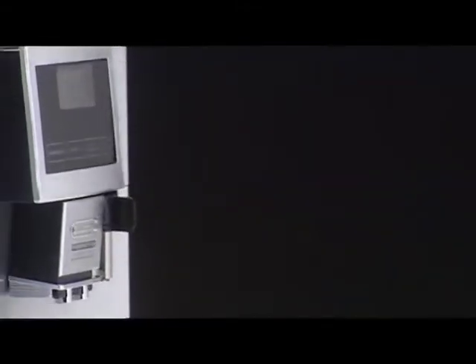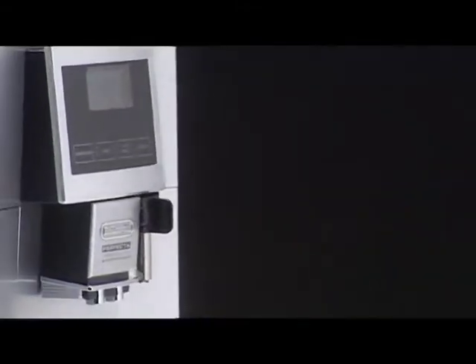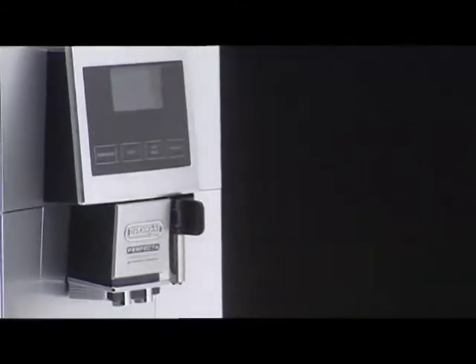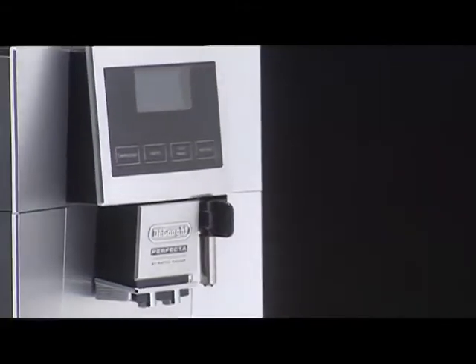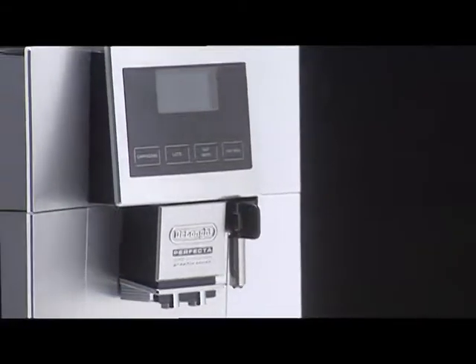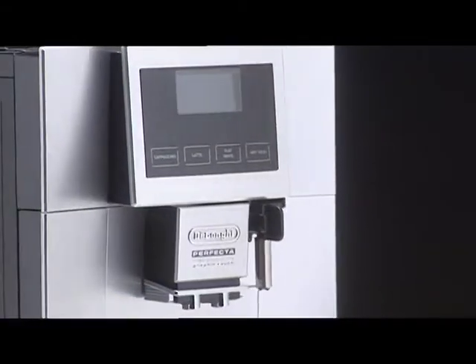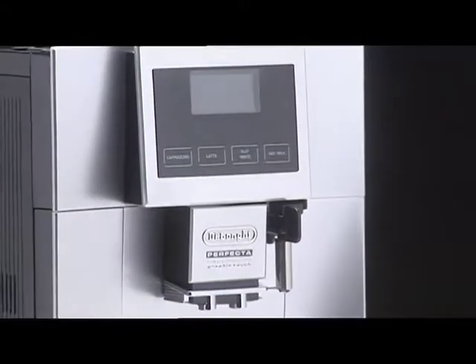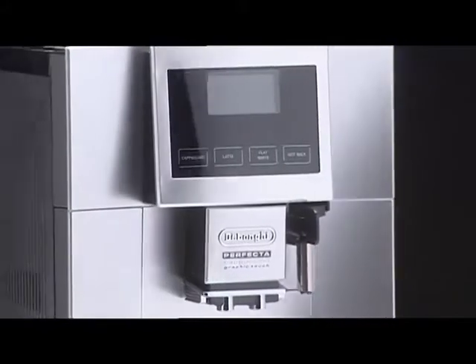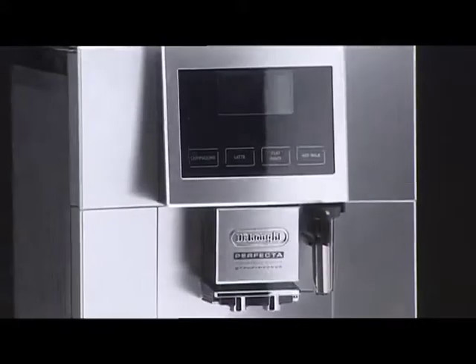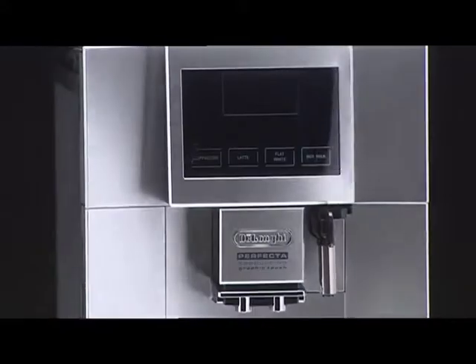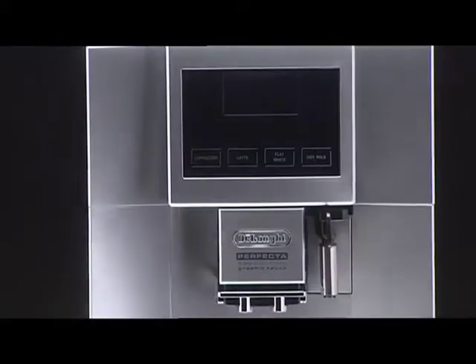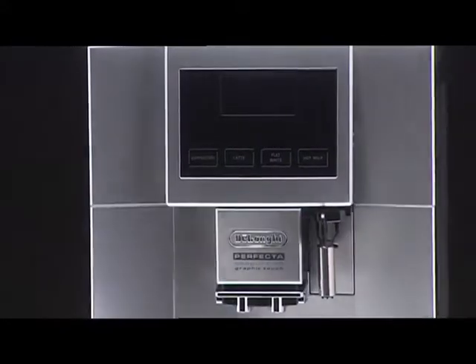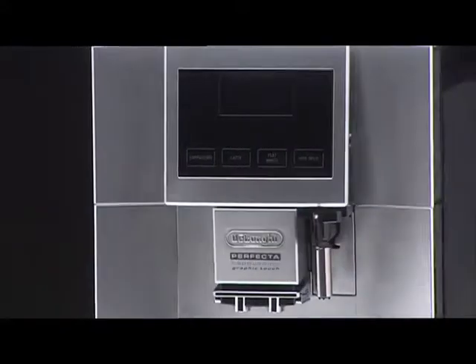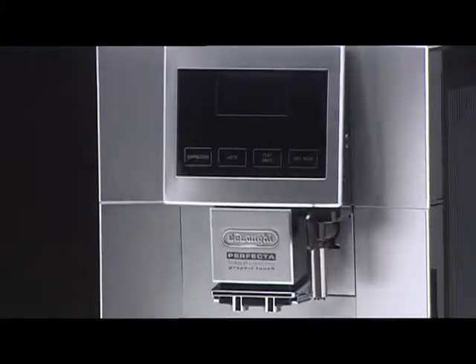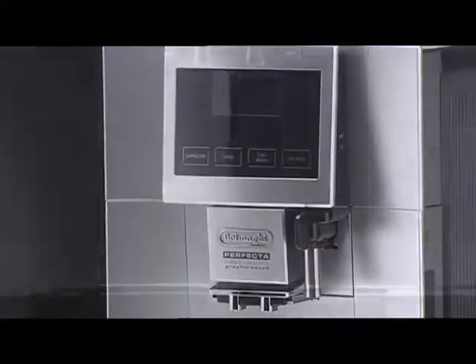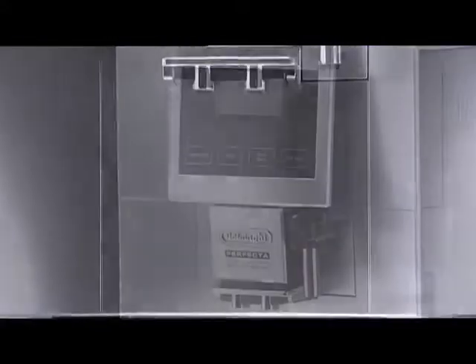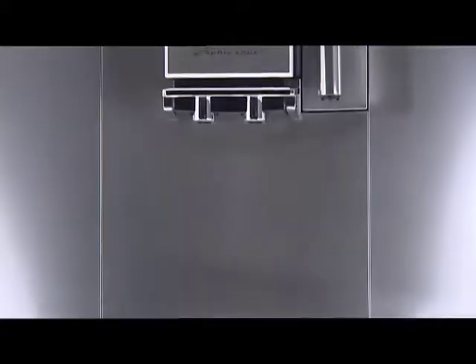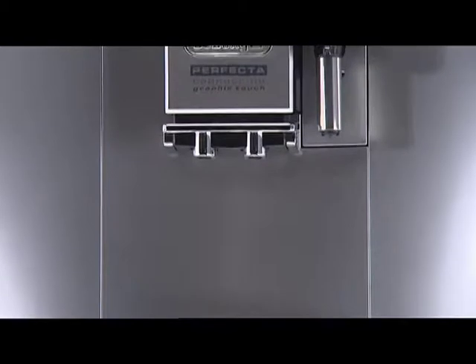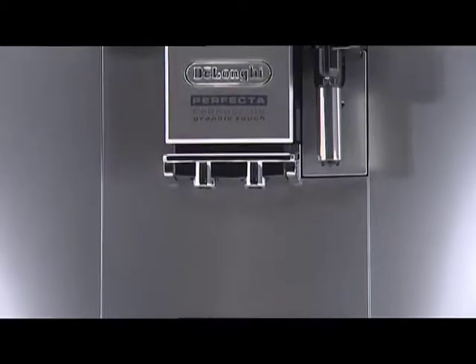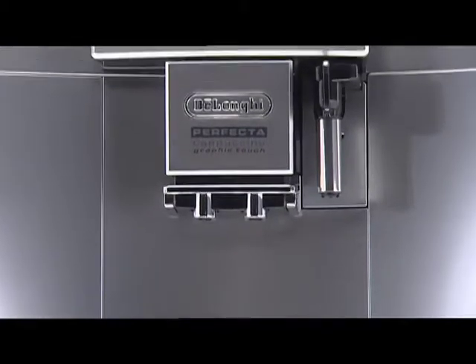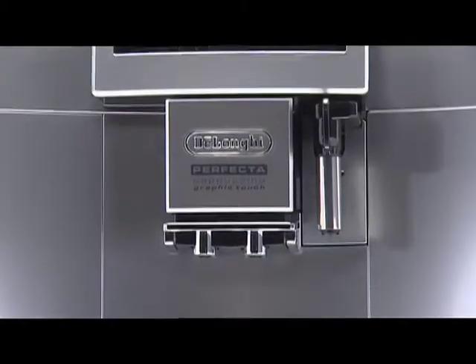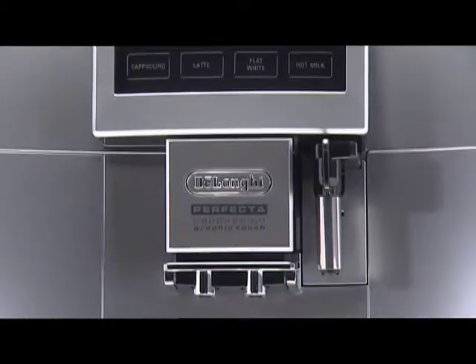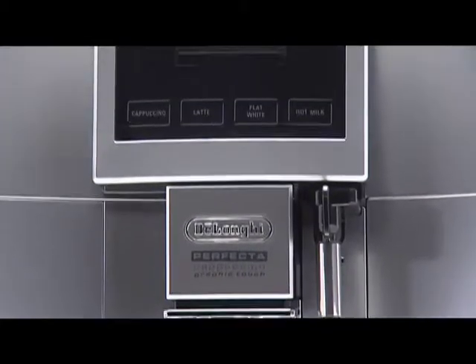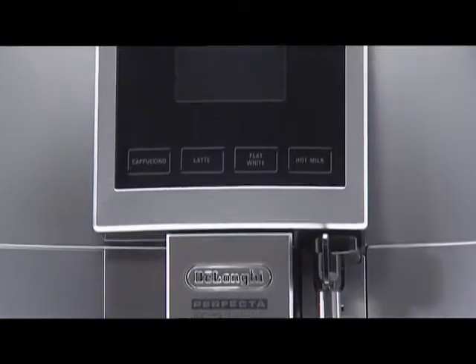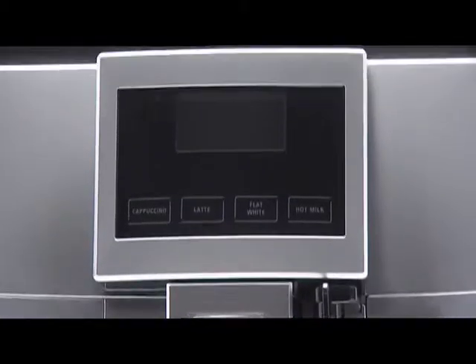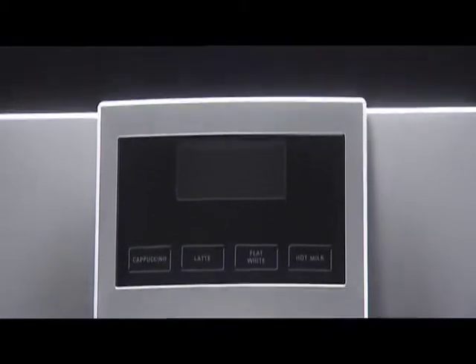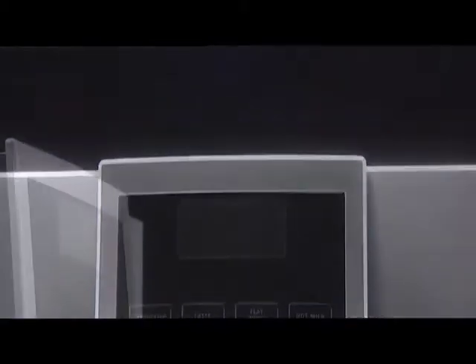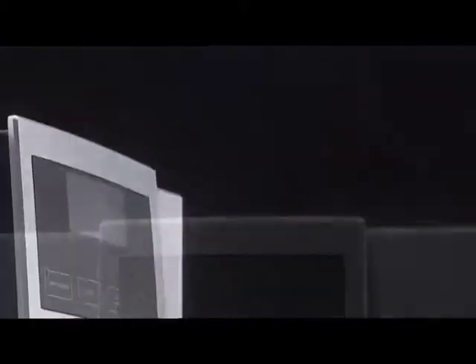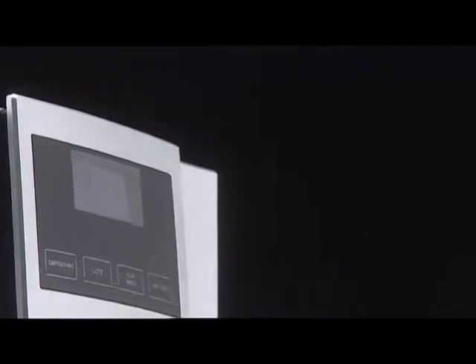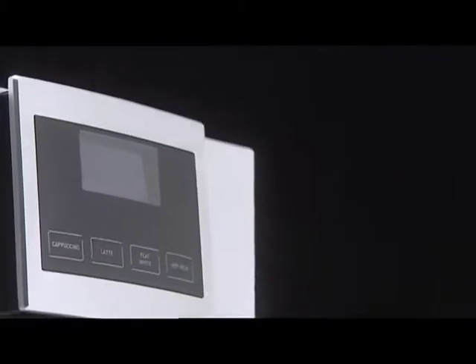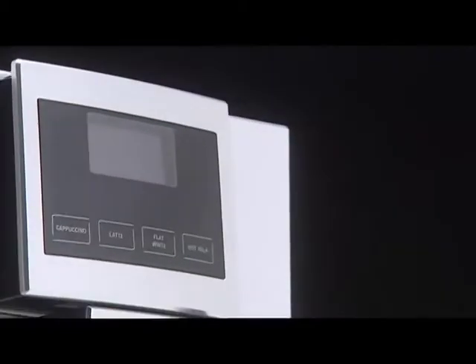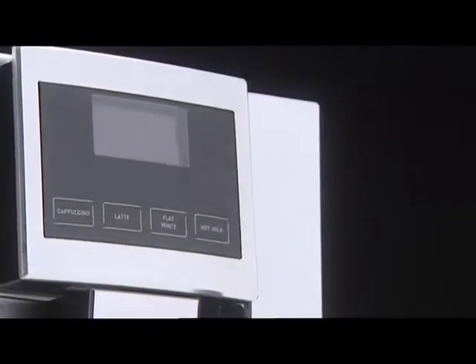Welcome to the world of DeLonghi, where you're about to enter a whole new coffee experience. You'll discover why good coffee is a way of life in Italy, and espresso, thanks to DeLonghi, you can now make easily at home.